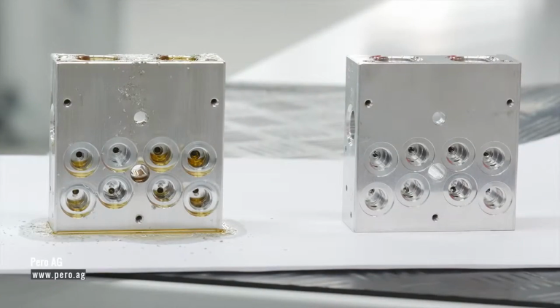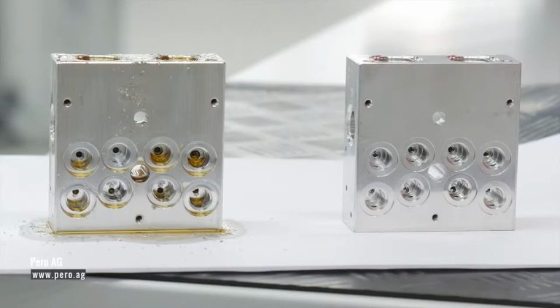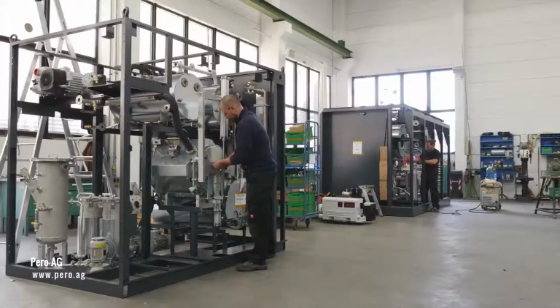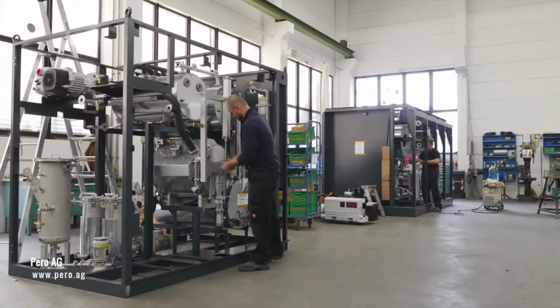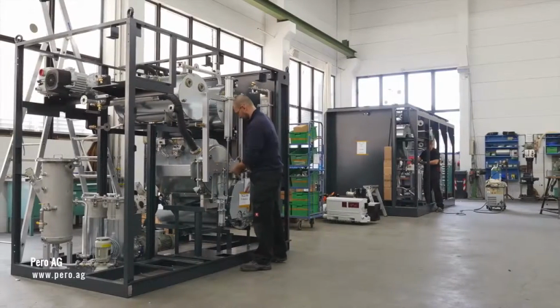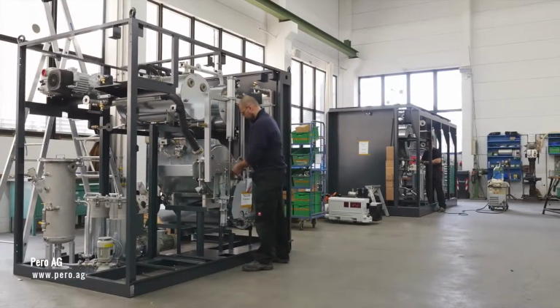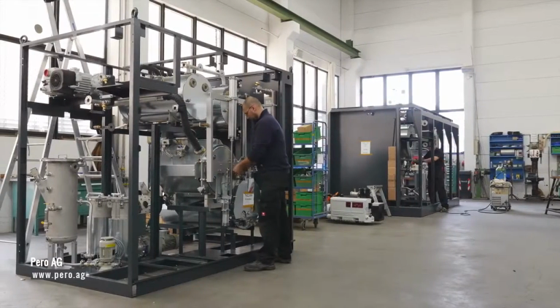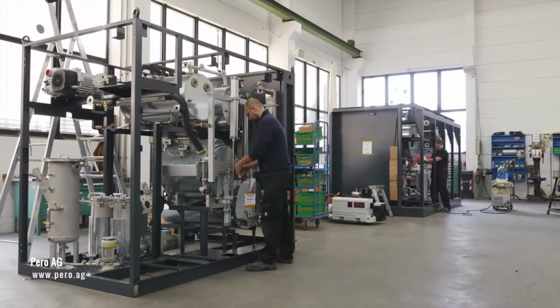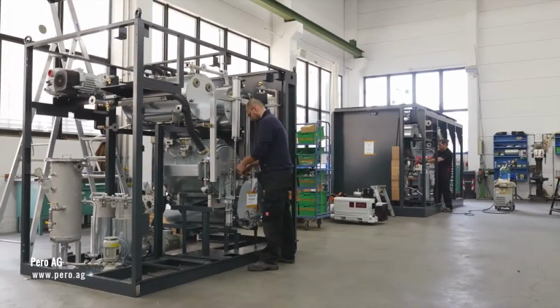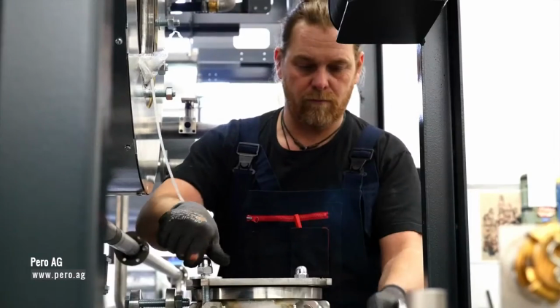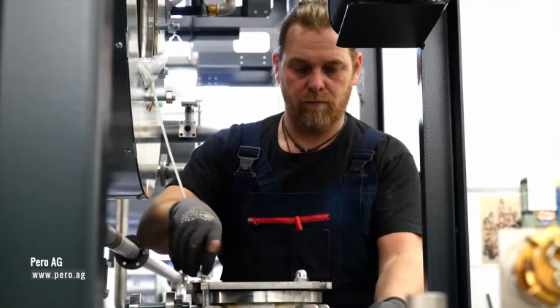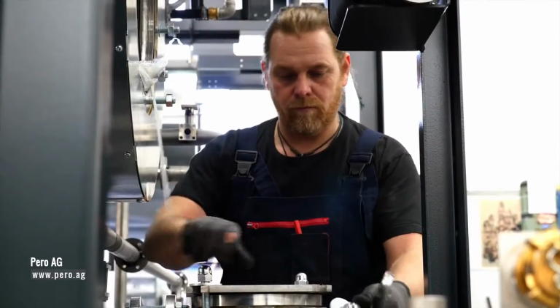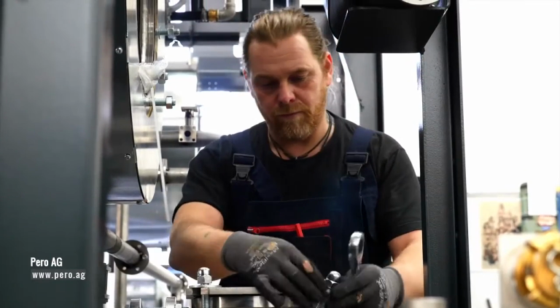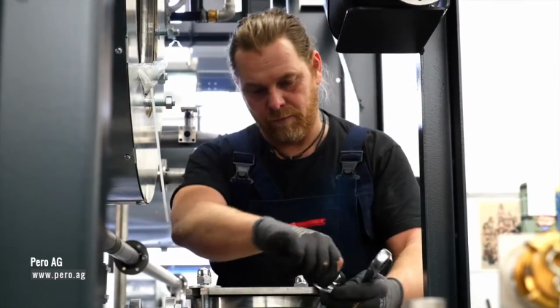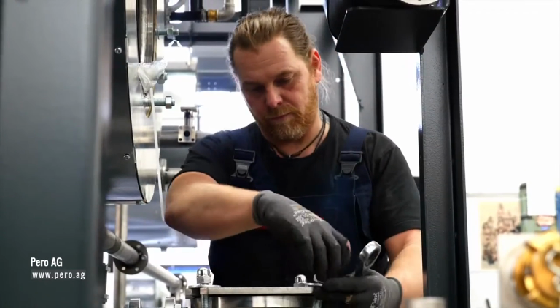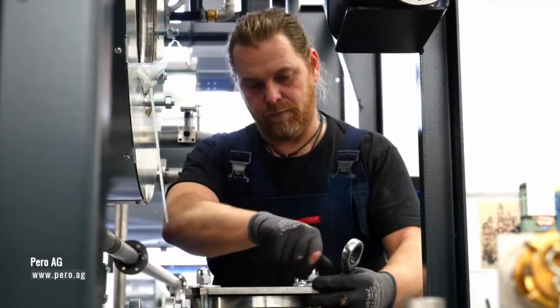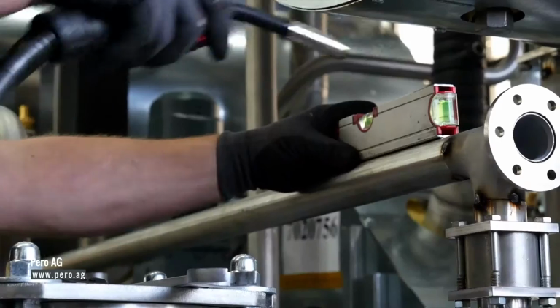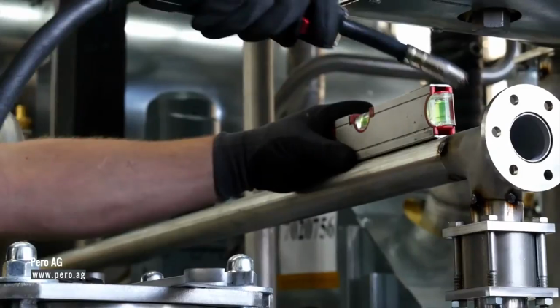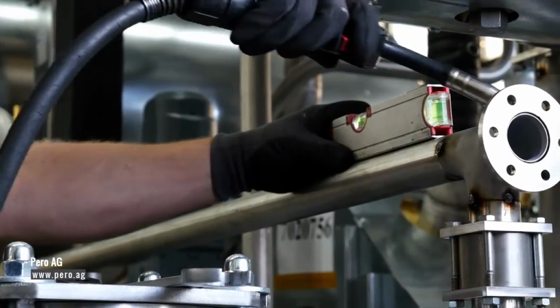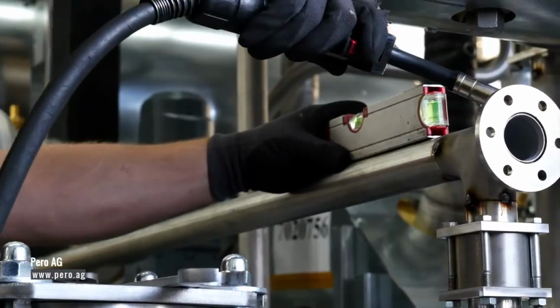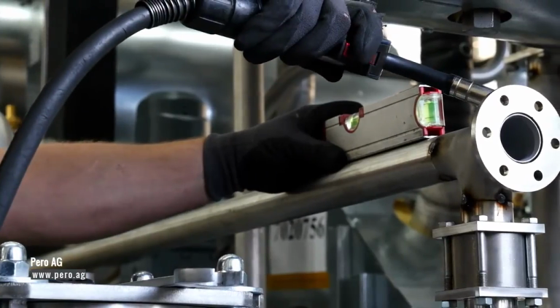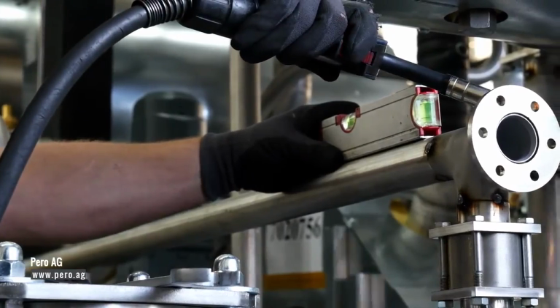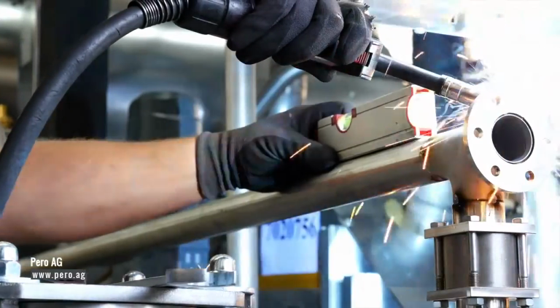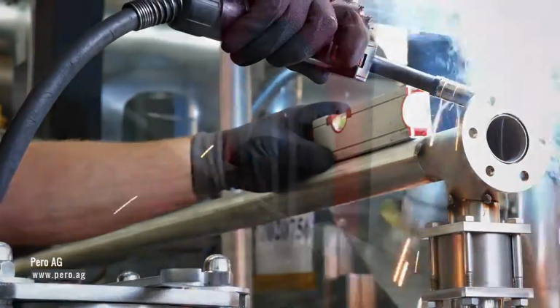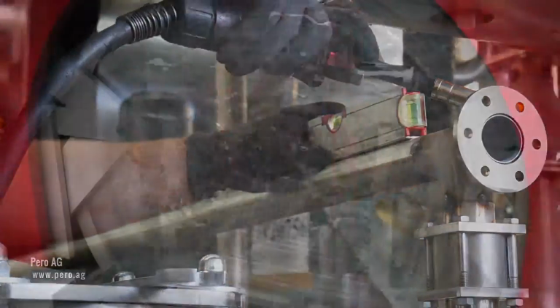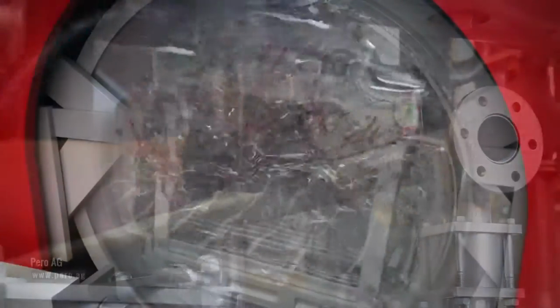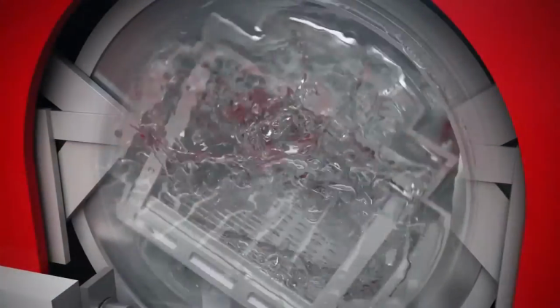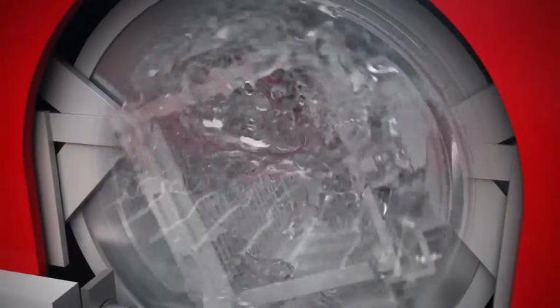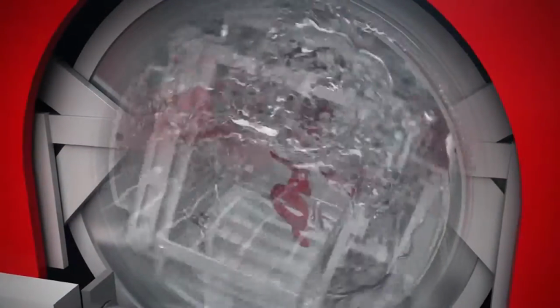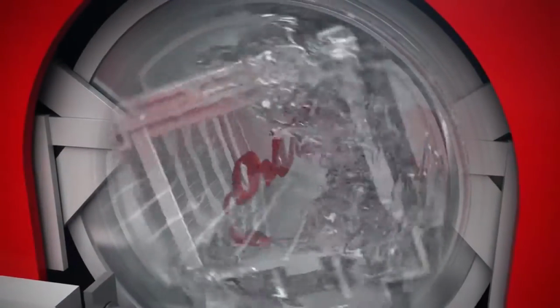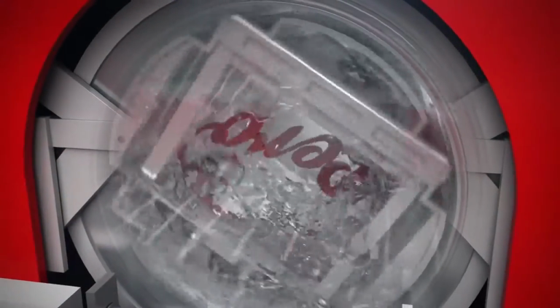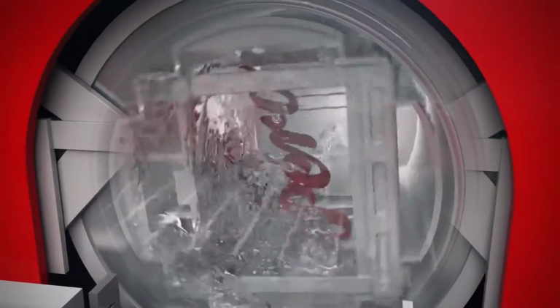Perro's high quality systems provide ecological and cost-effective cleaning results. Cleaning processes by Perro — making sure that it works.